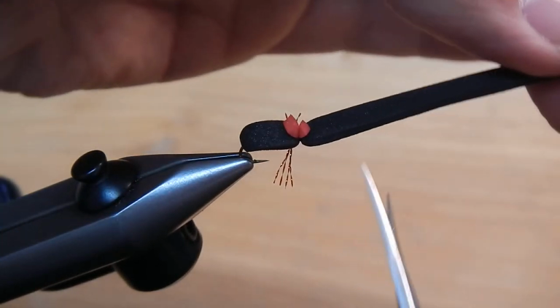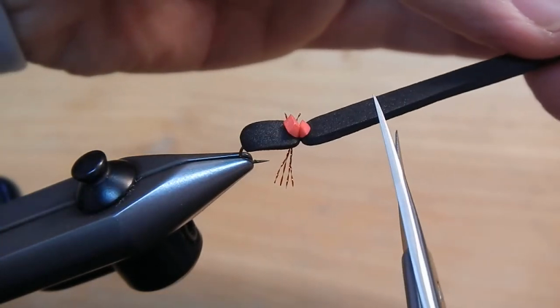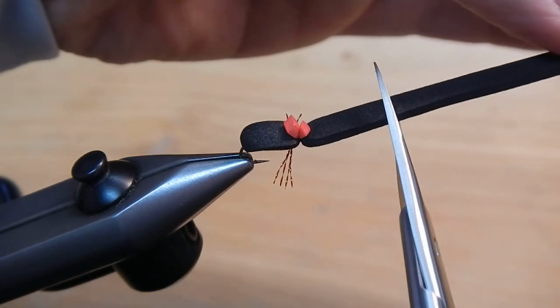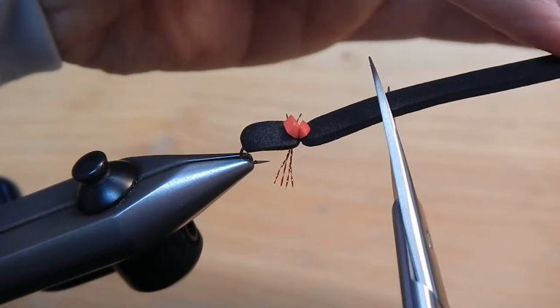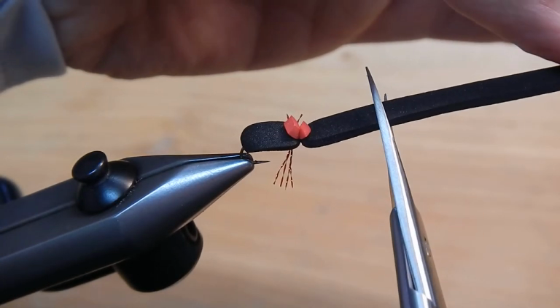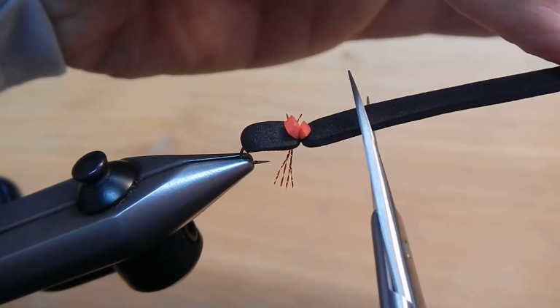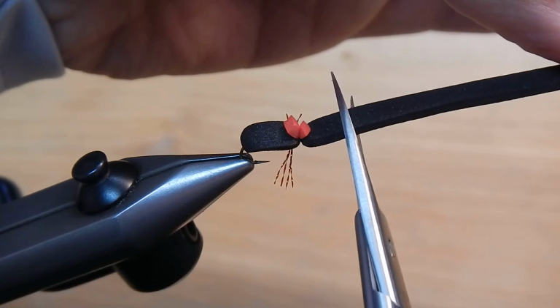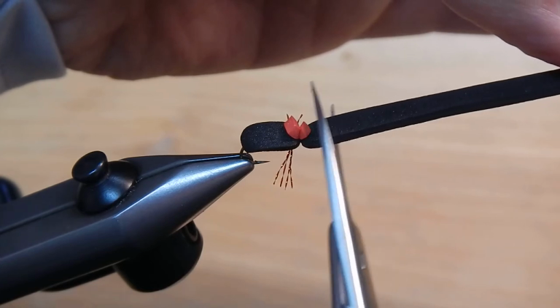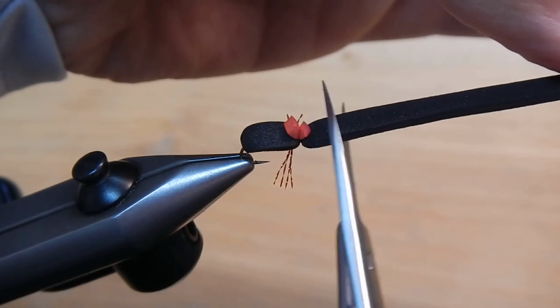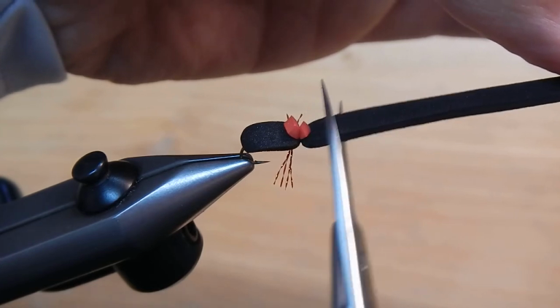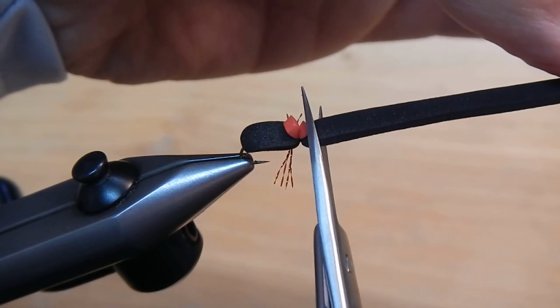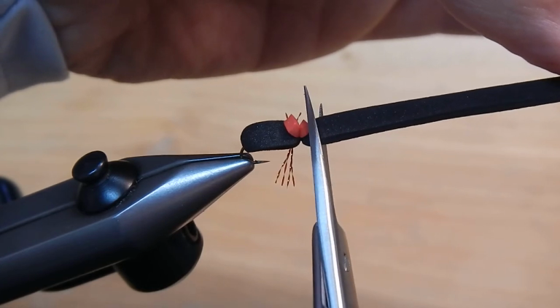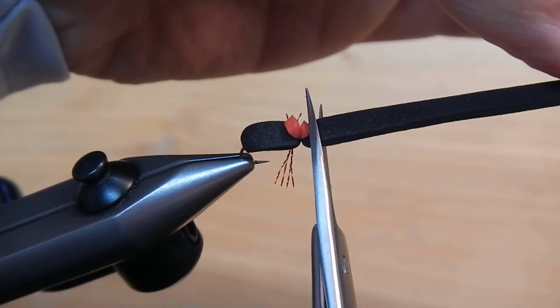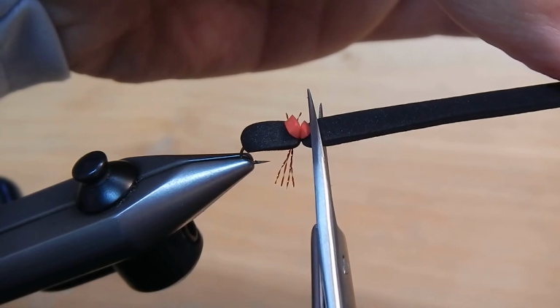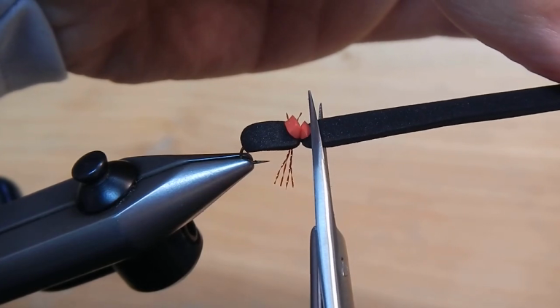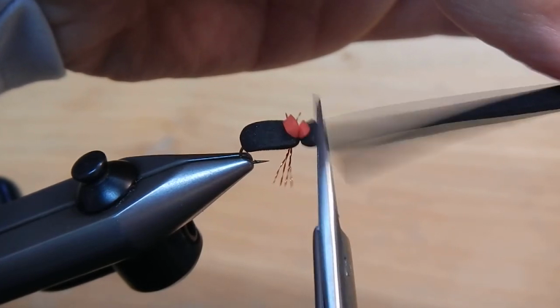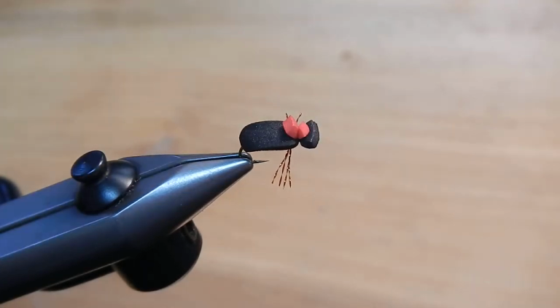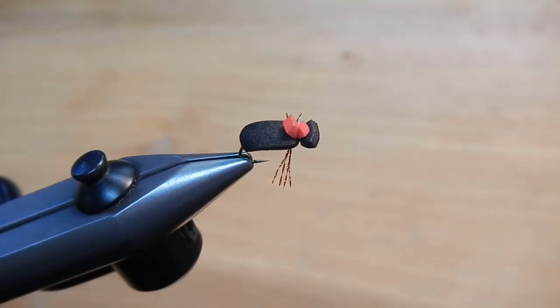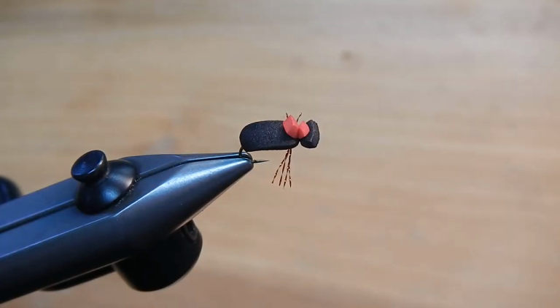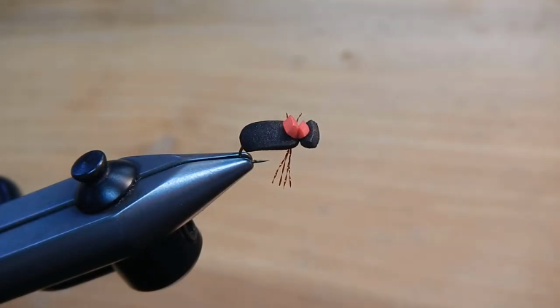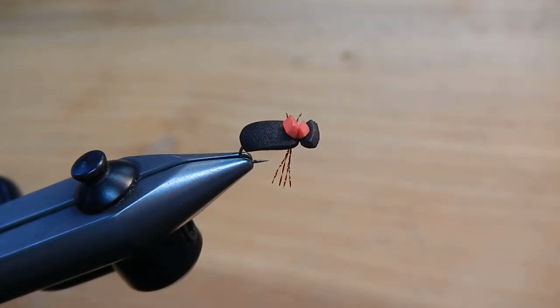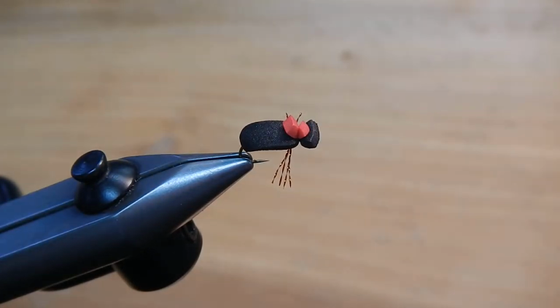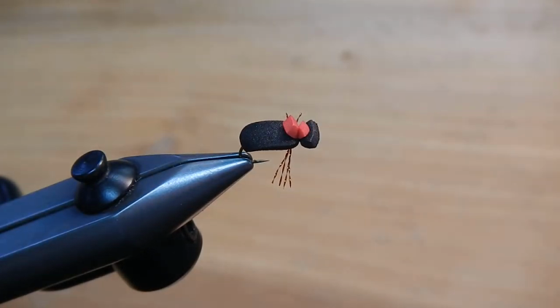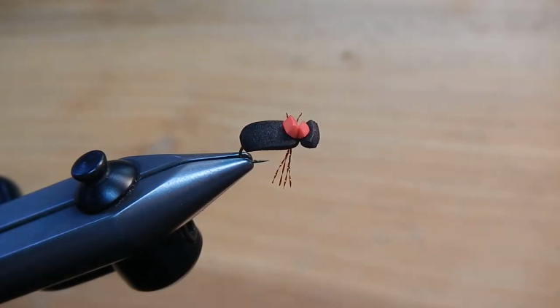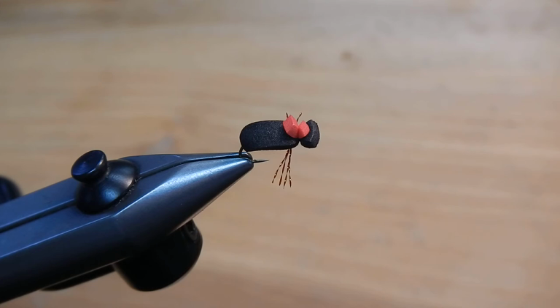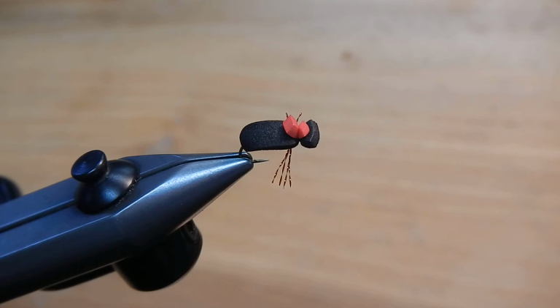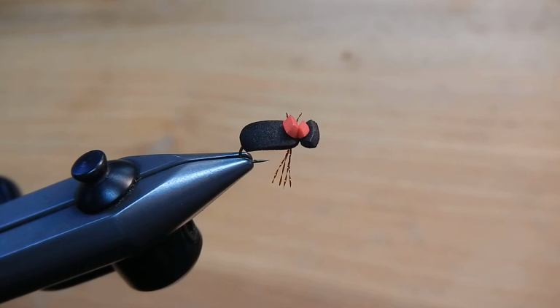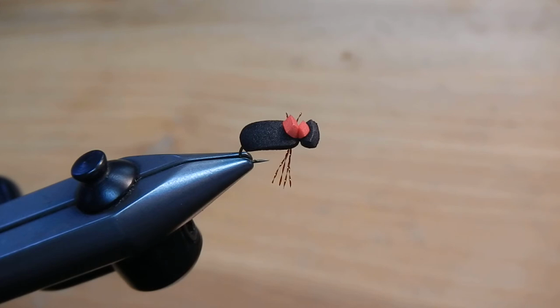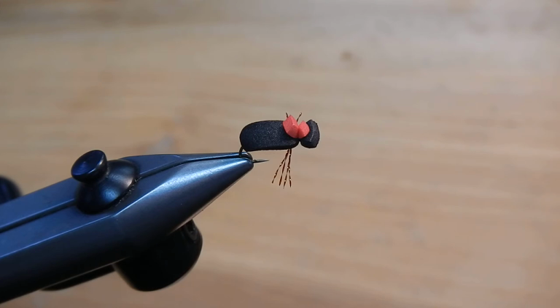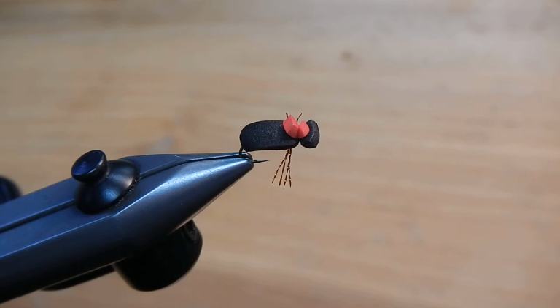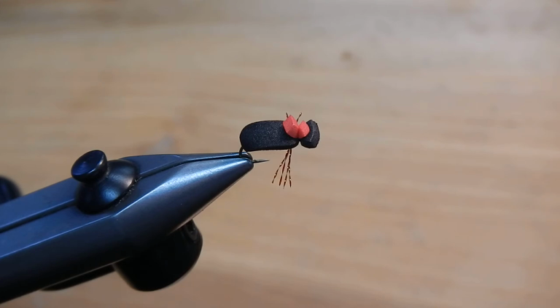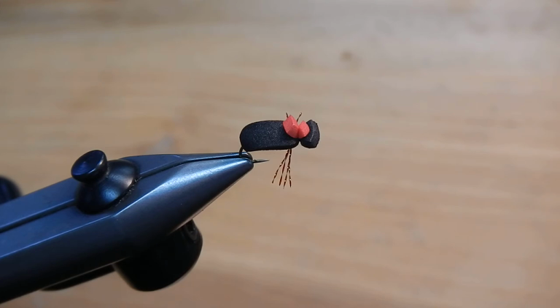I'm going to slide those scissors down until it hits the eye, and that's where I'll cut. And there's the foam beetle. I'll see you next time.